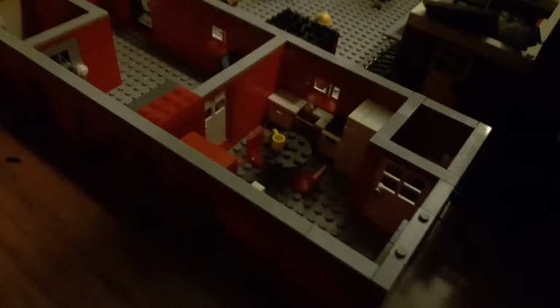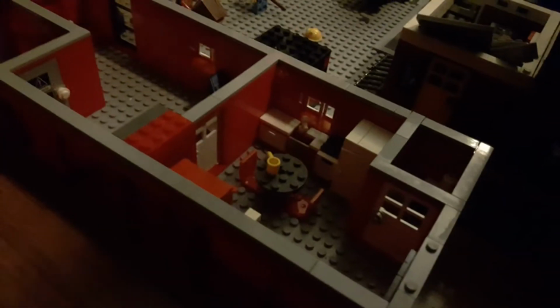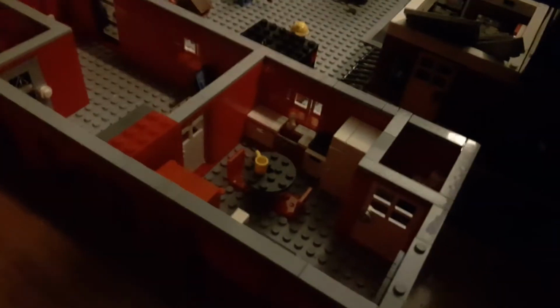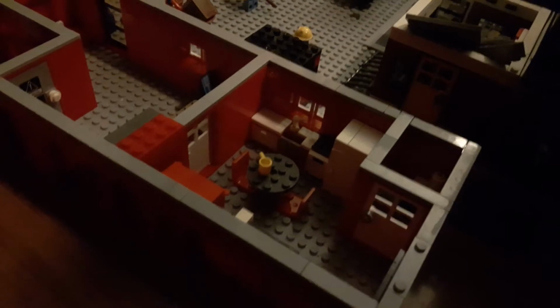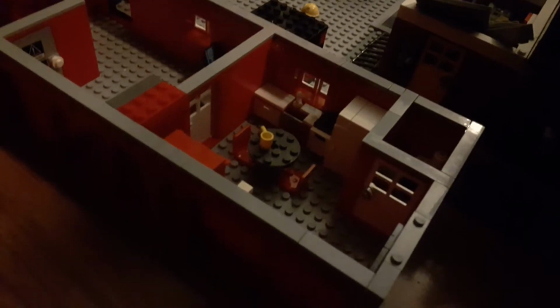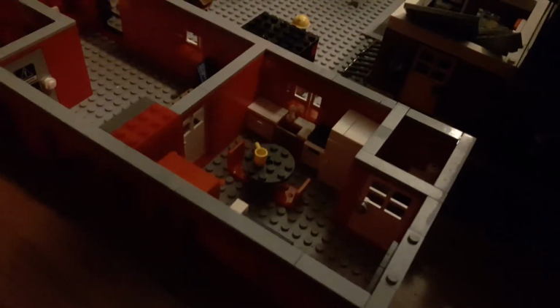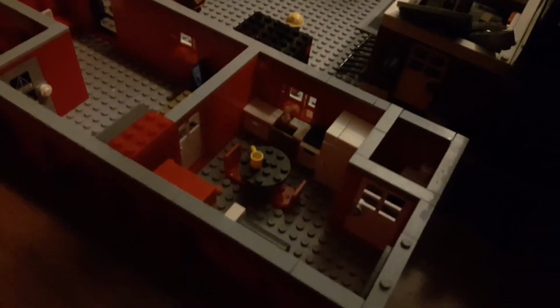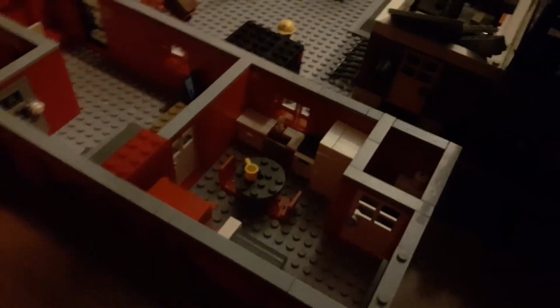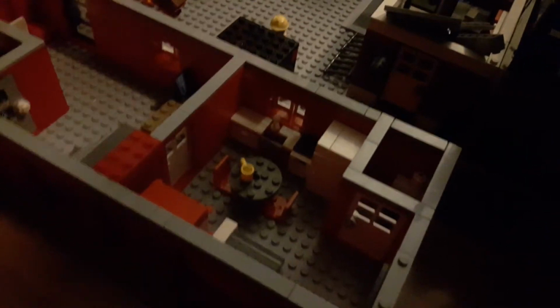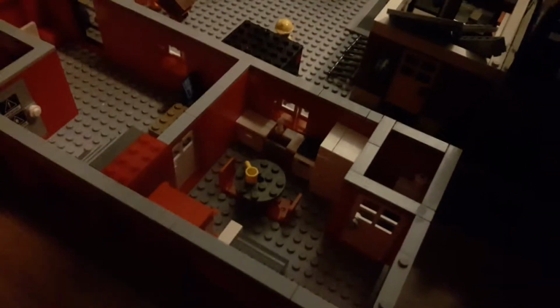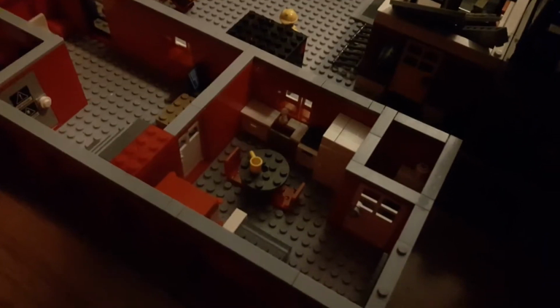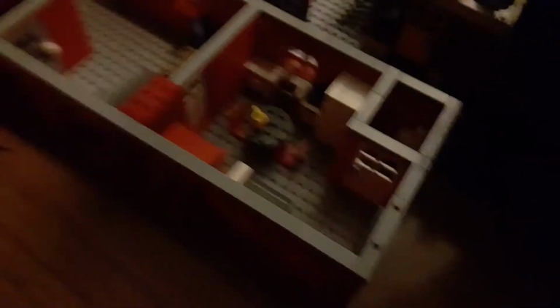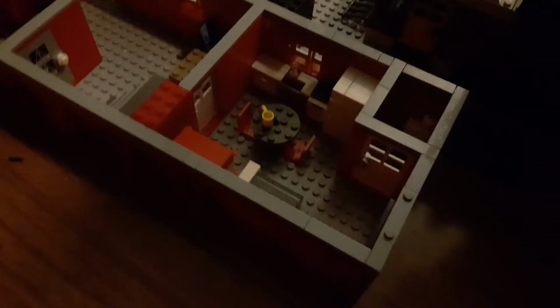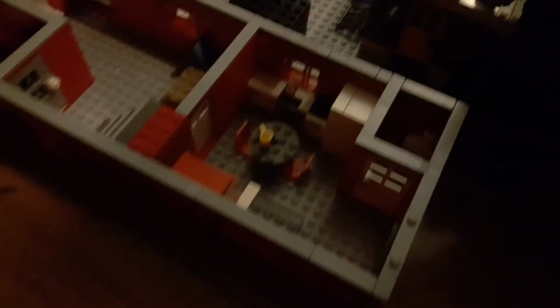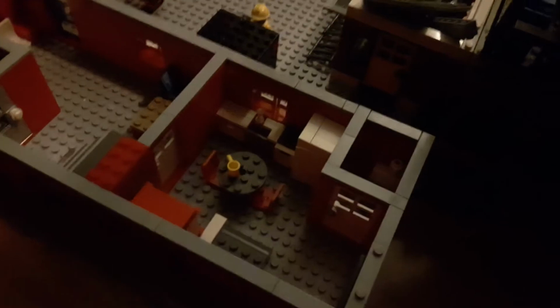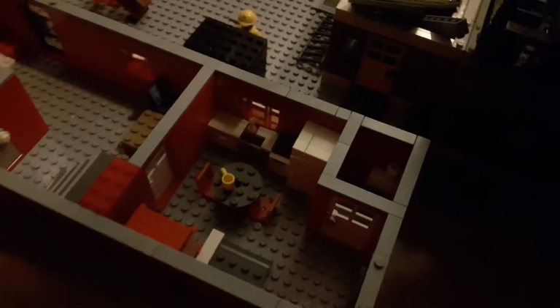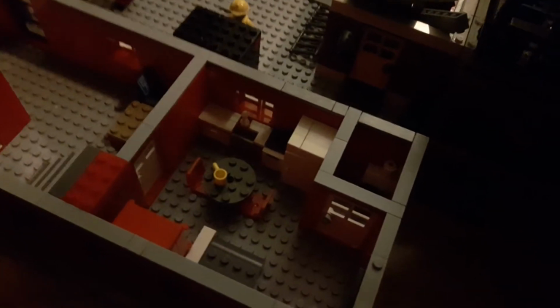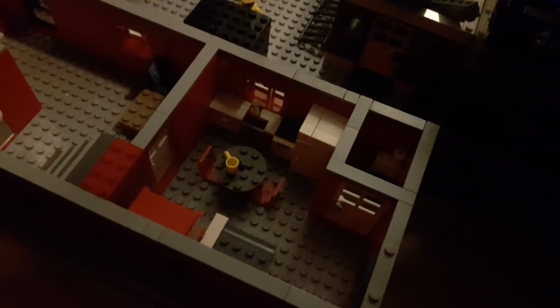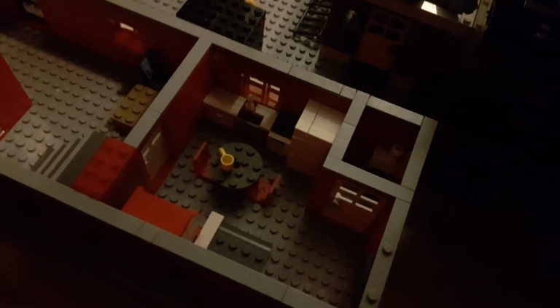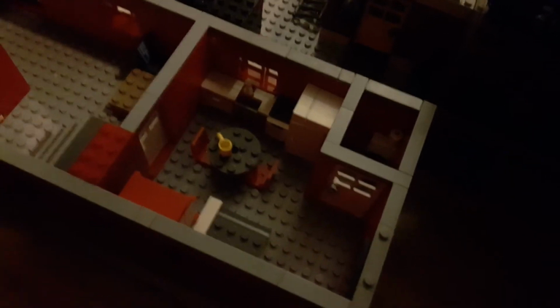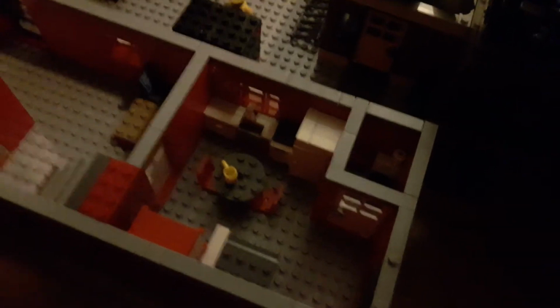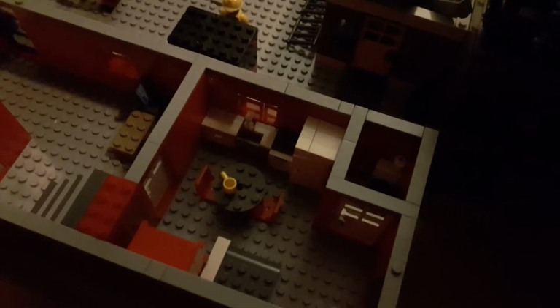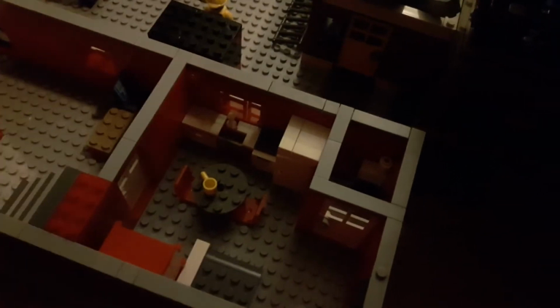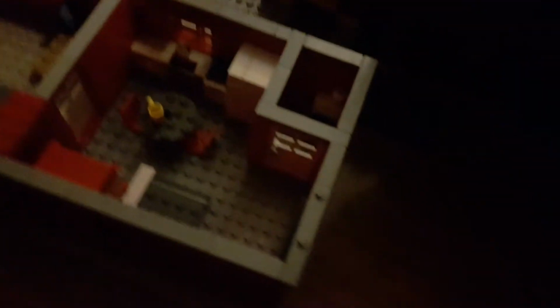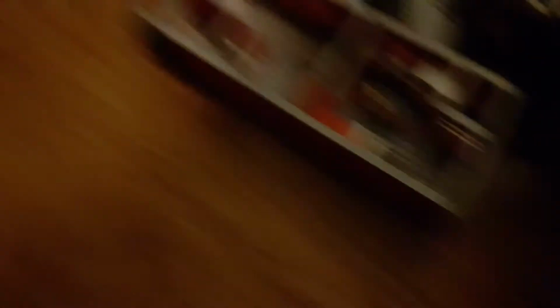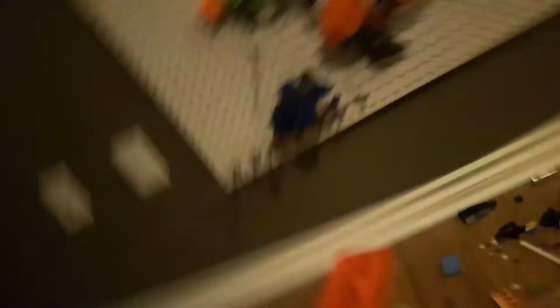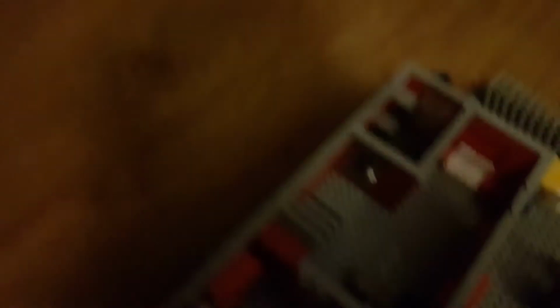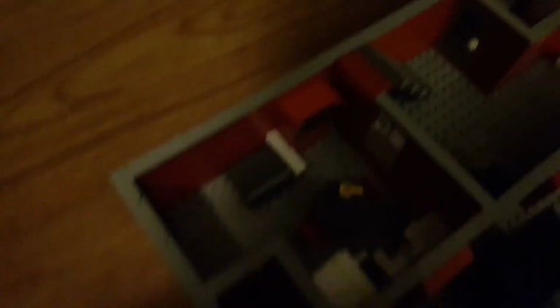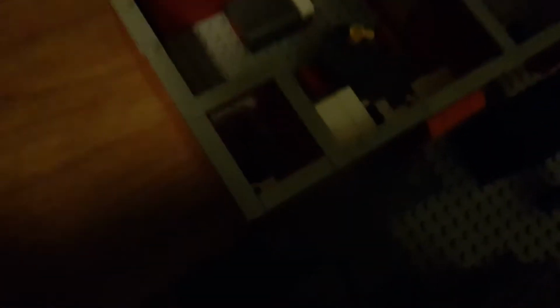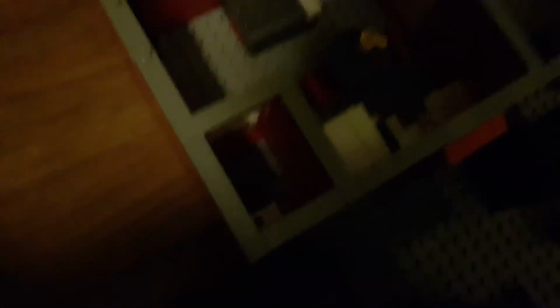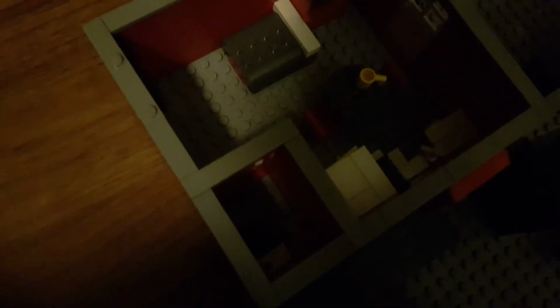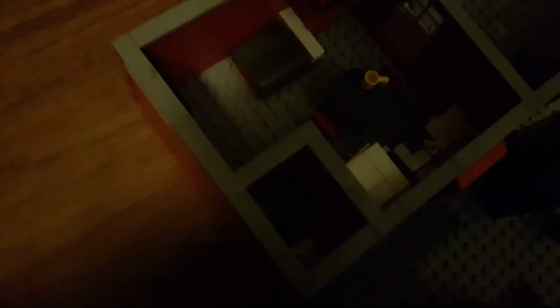Let me get a good angle — right there you've got a counter on the left, a sink in the middle, an oven on the right, and then a fridge beside that.